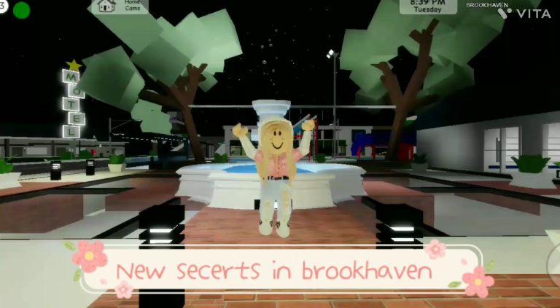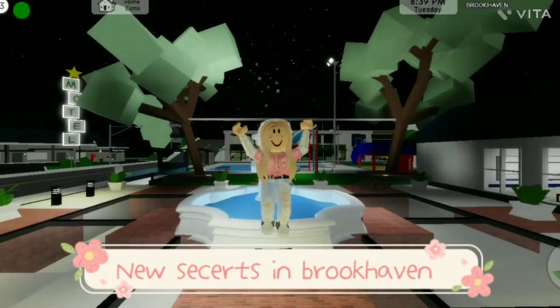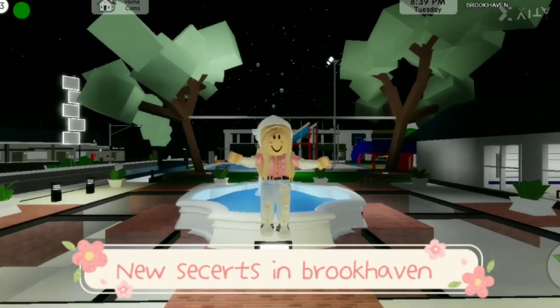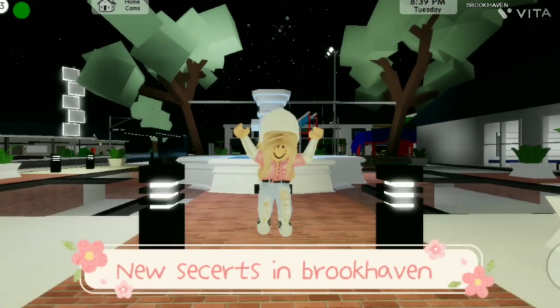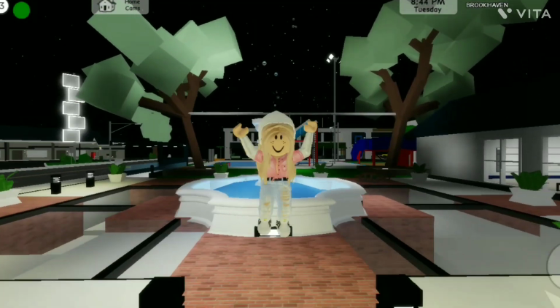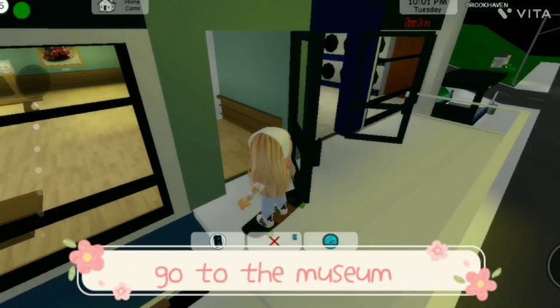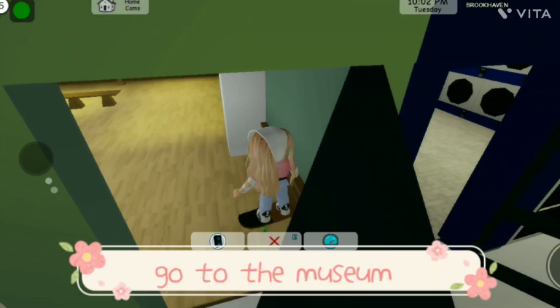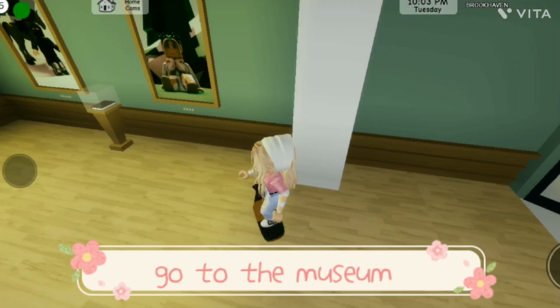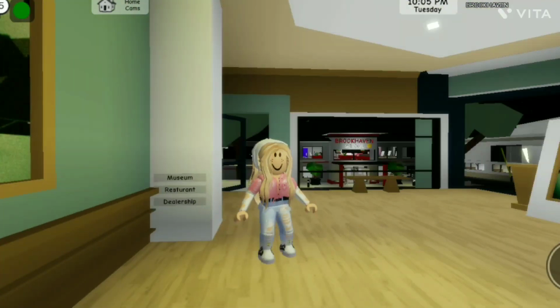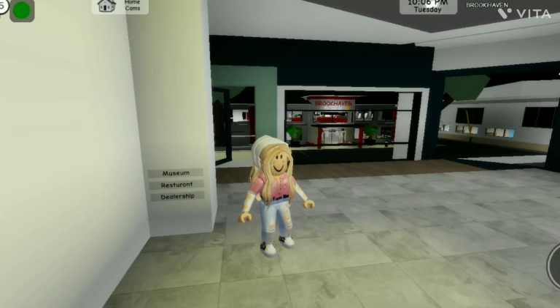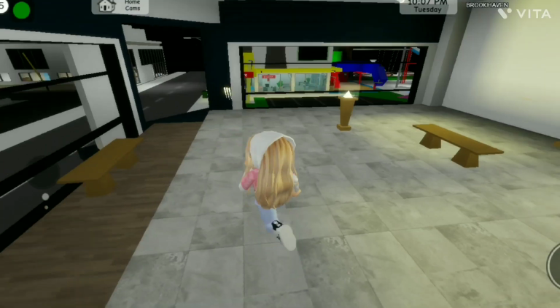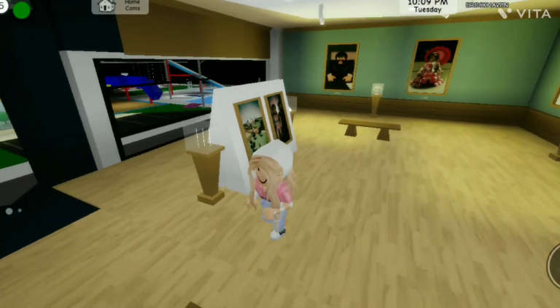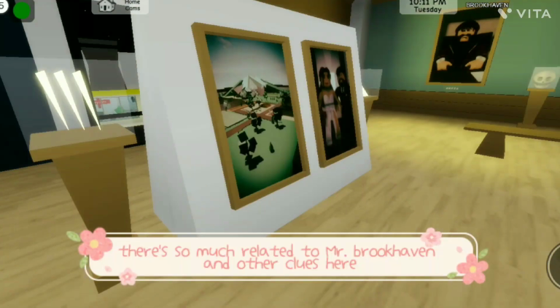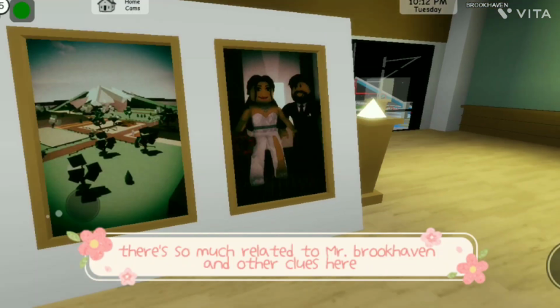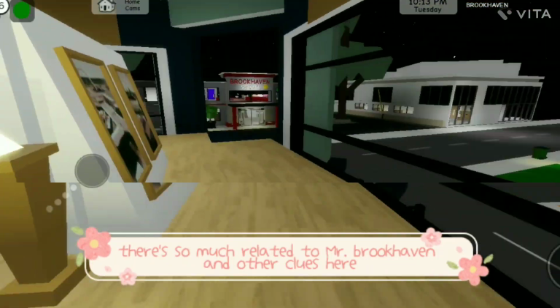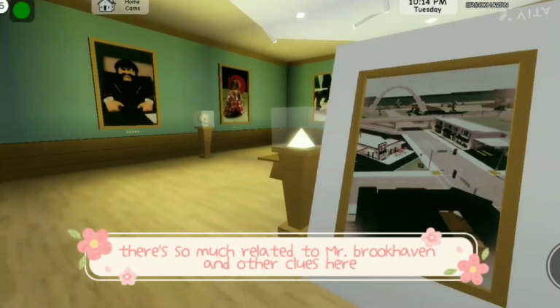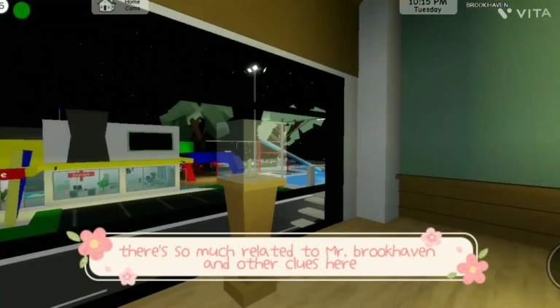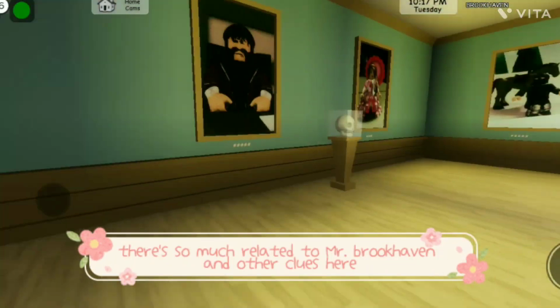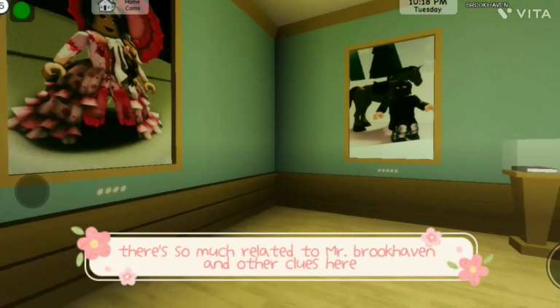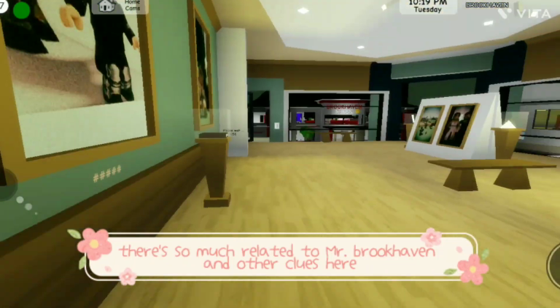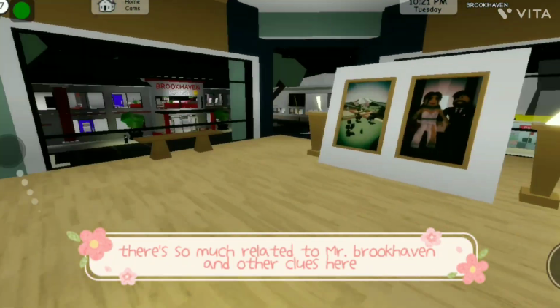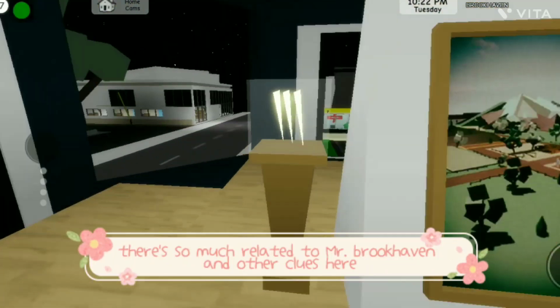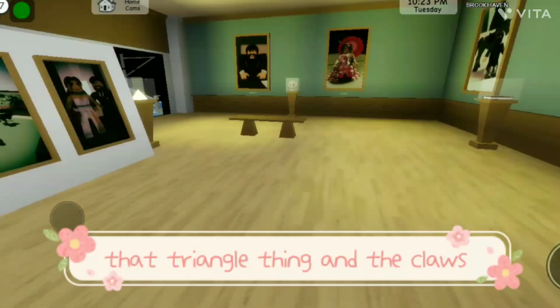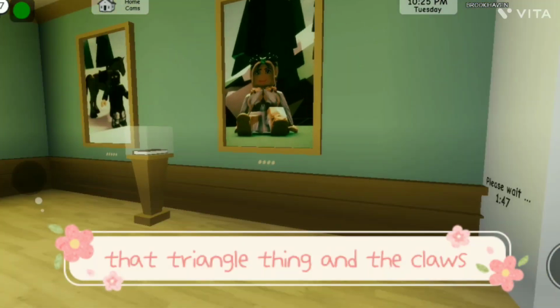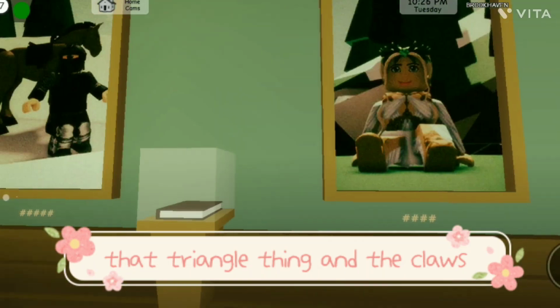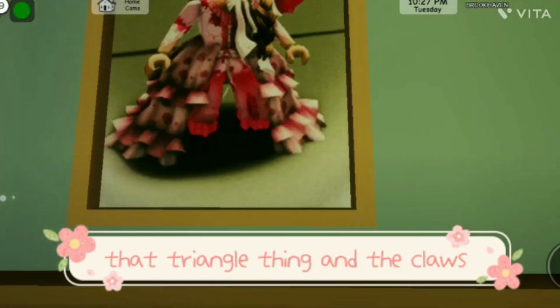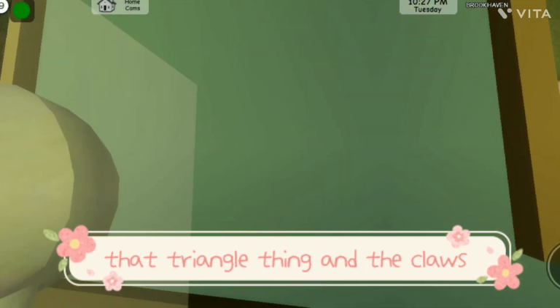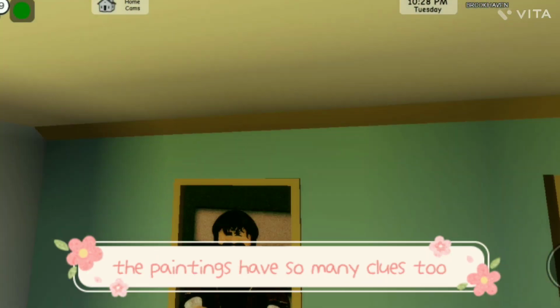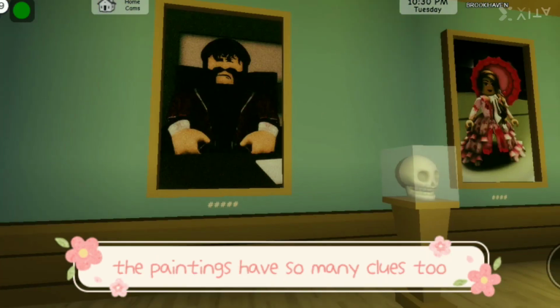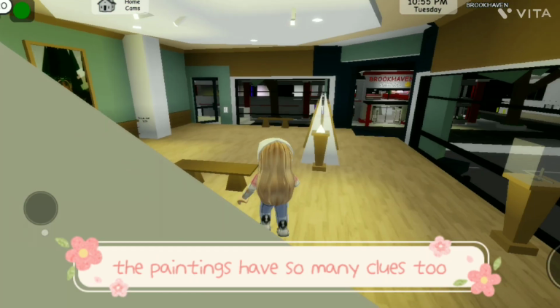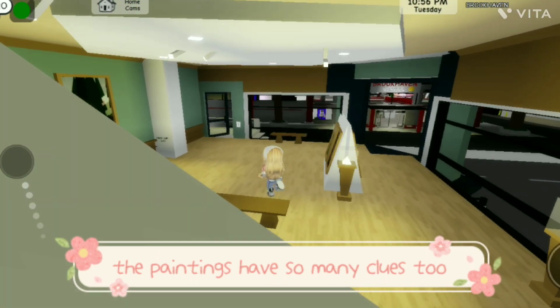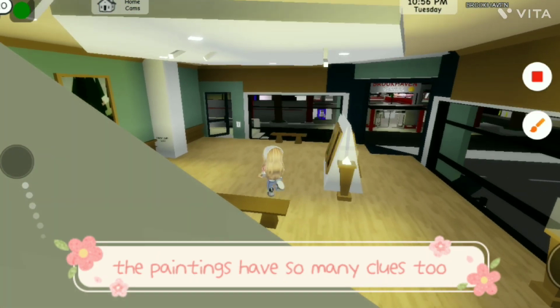New secrets in Brookhaven. Go to the museum — there's so much related to Mr. Brookhaven and other clues here. That triangle thing and the claws. The paintings have so many clues too.